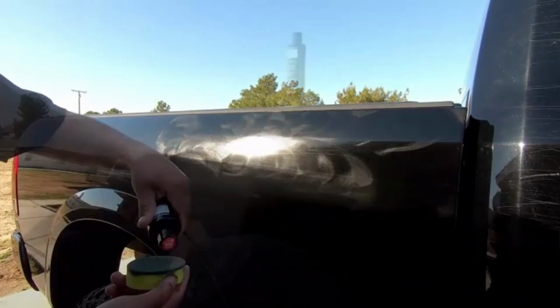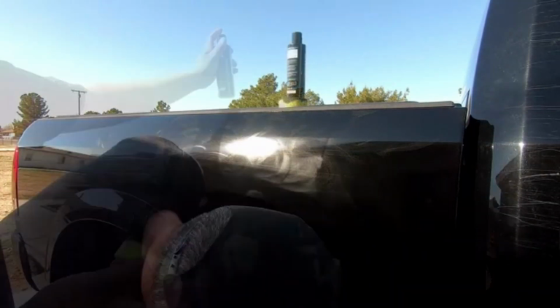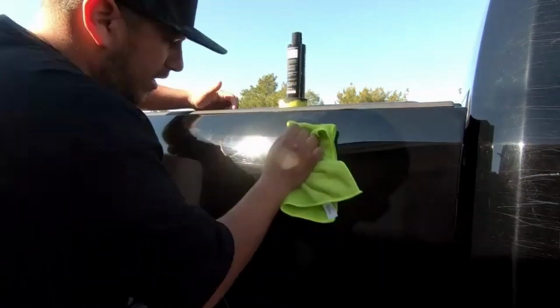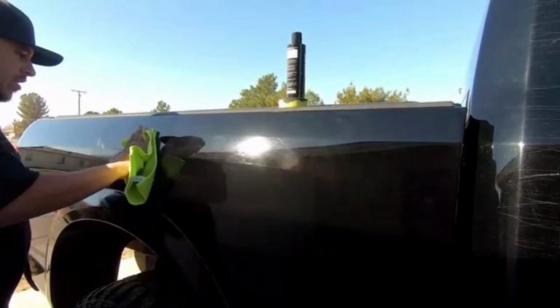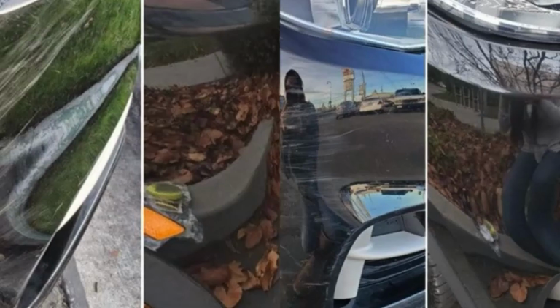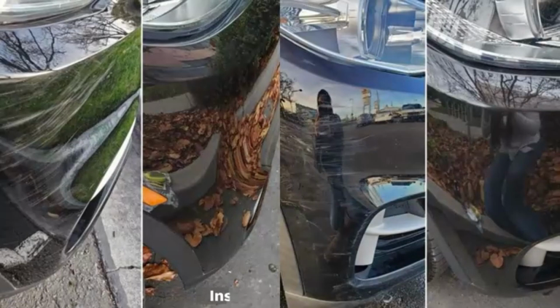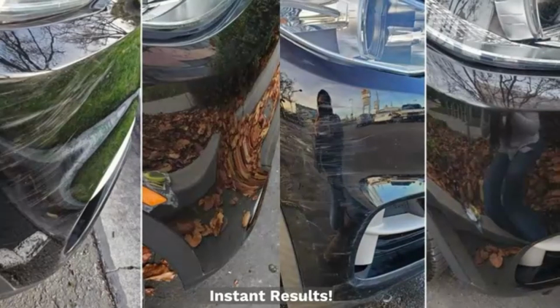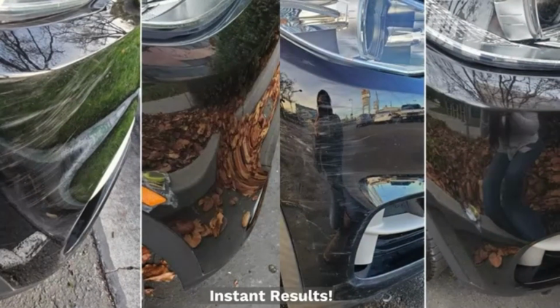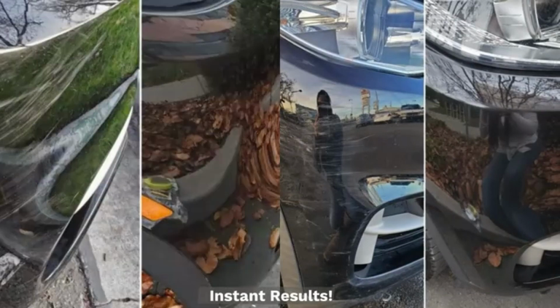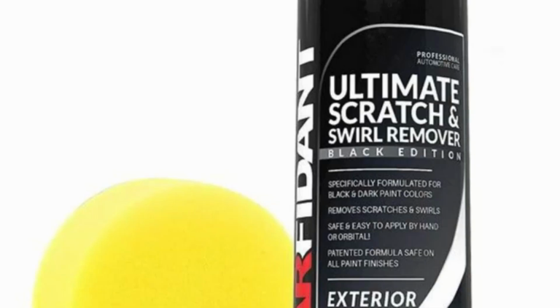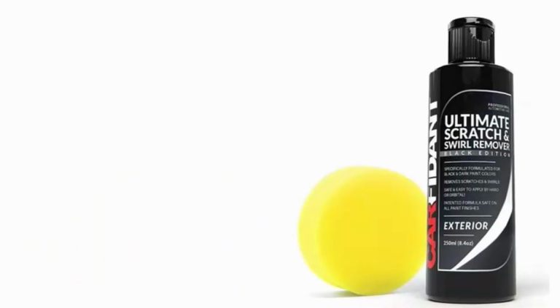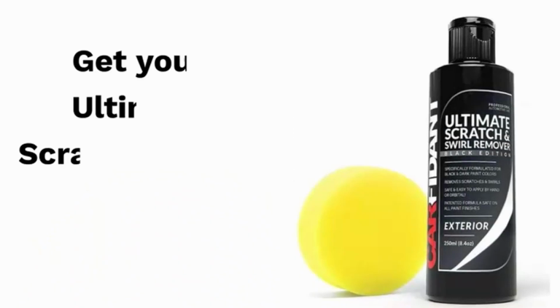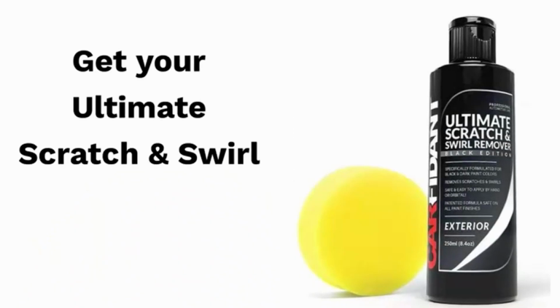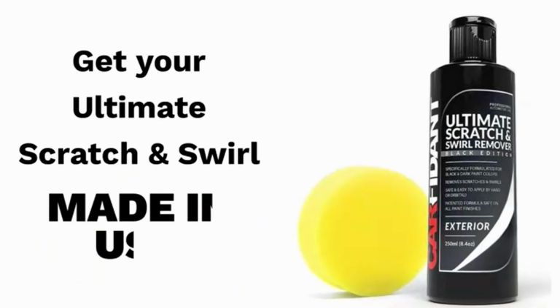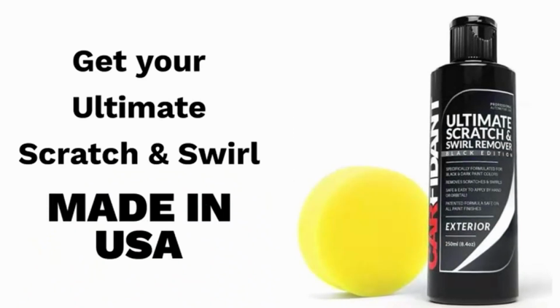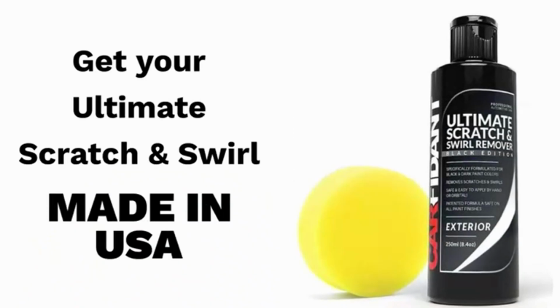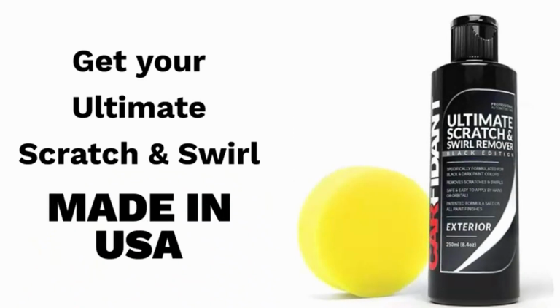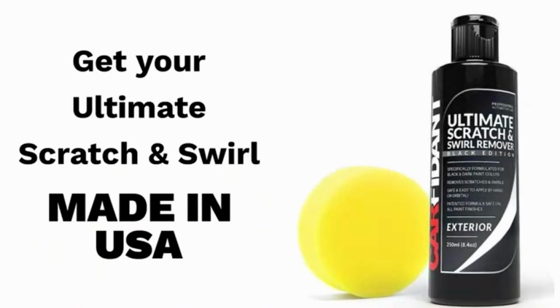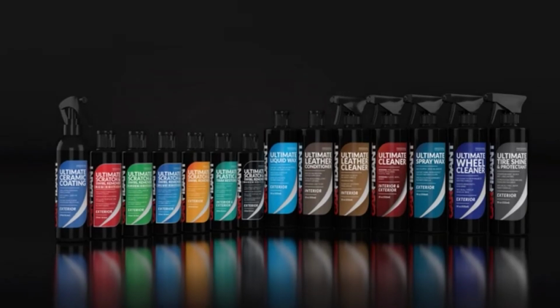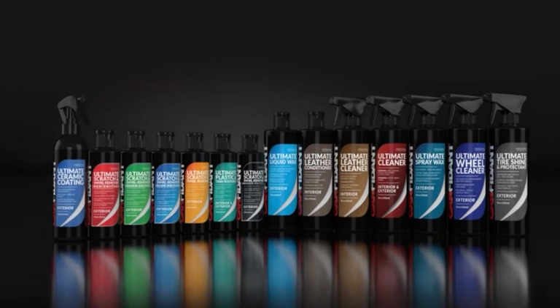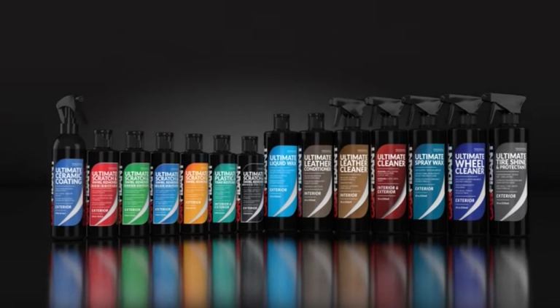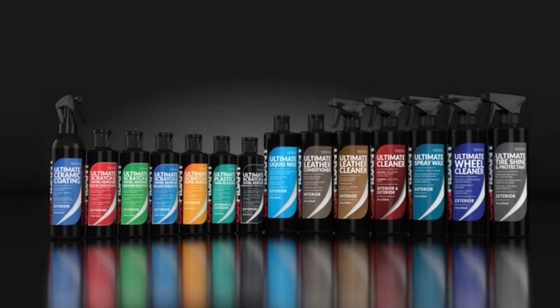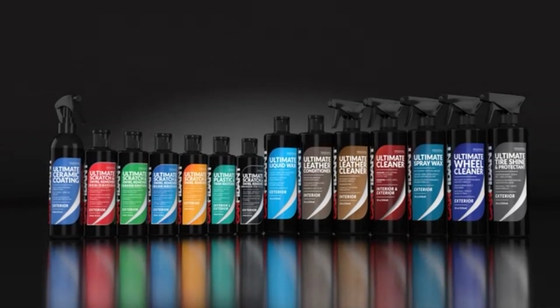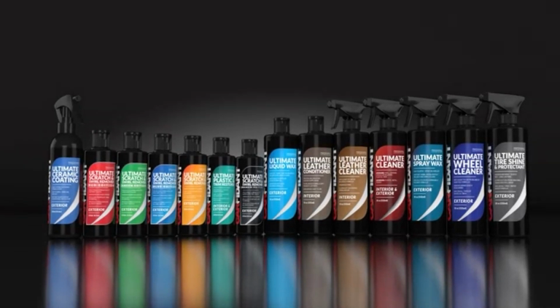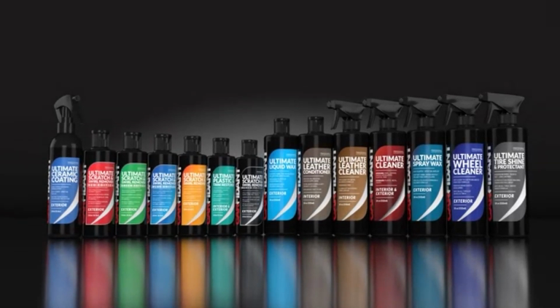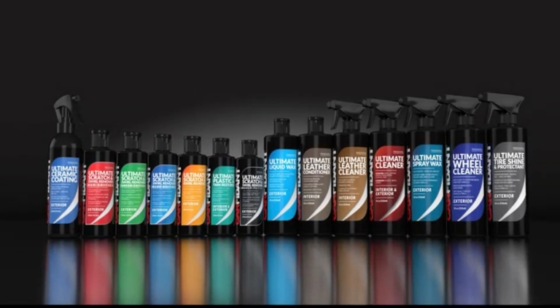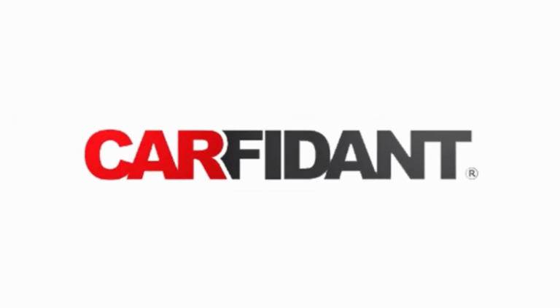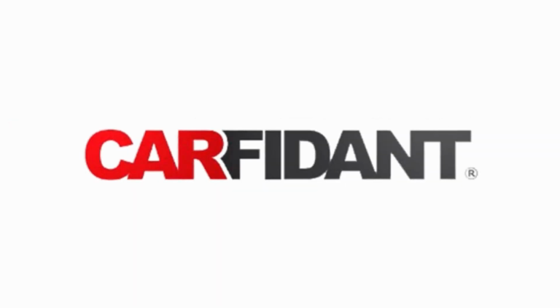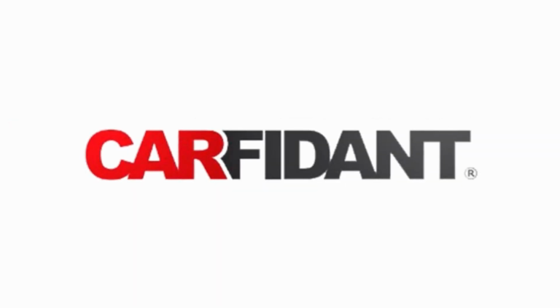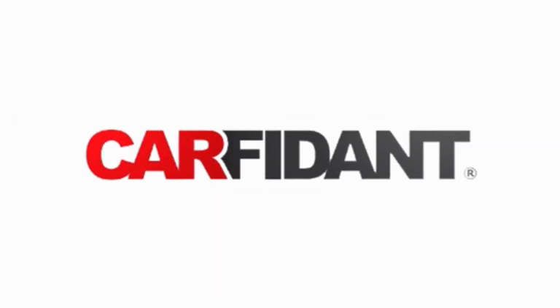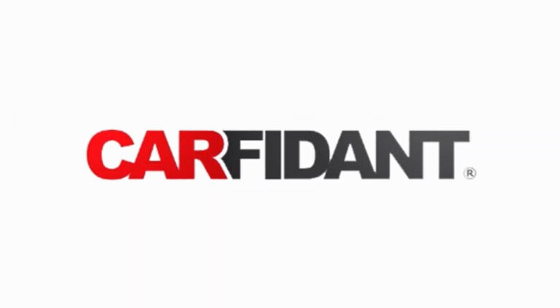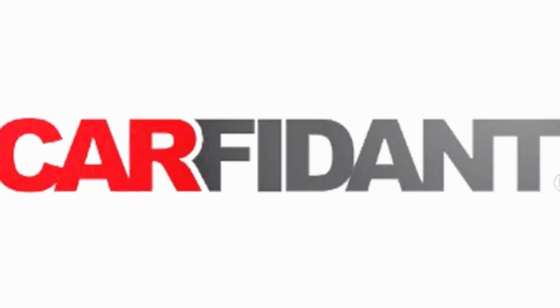The 3M Scratch and Scuff Removal Kit is ideal for removing light marks that occur during everyday driving, such as fingernail scratches, light scuffs from contact with other objects, brush marks from car washes, and more.